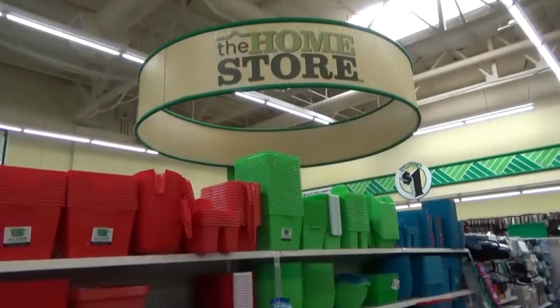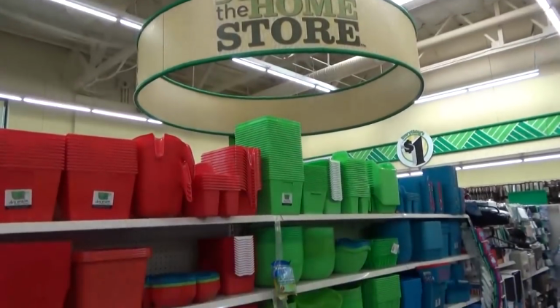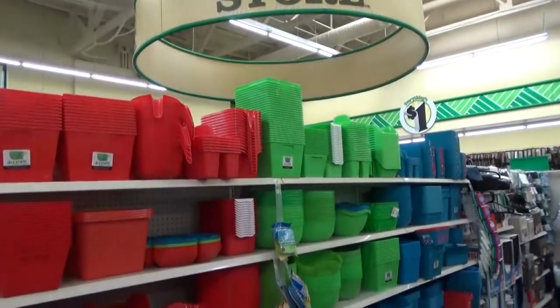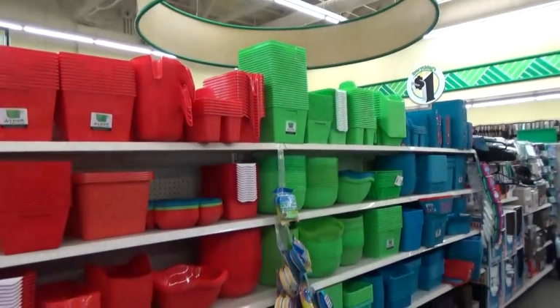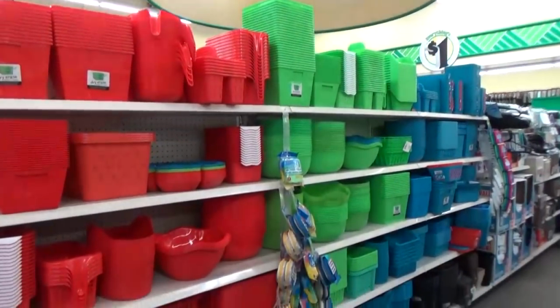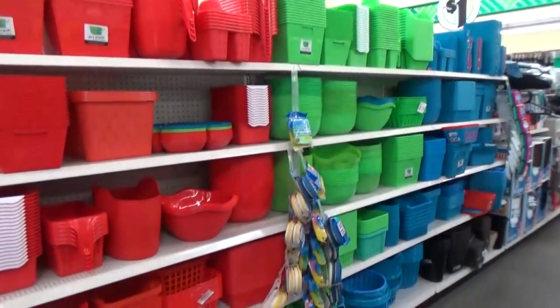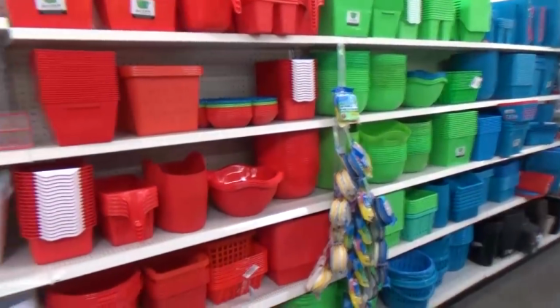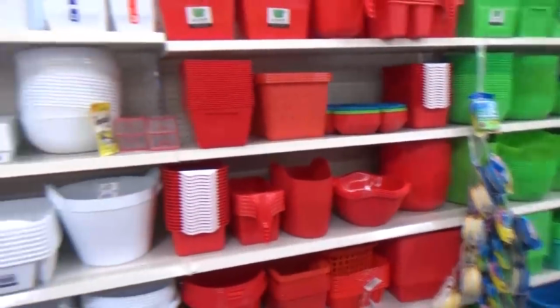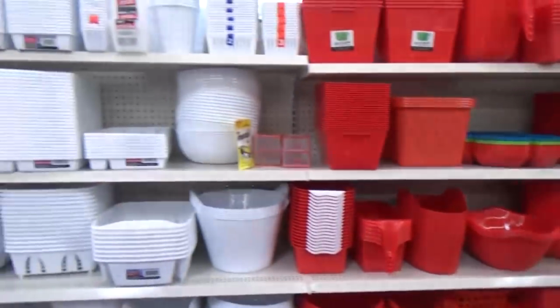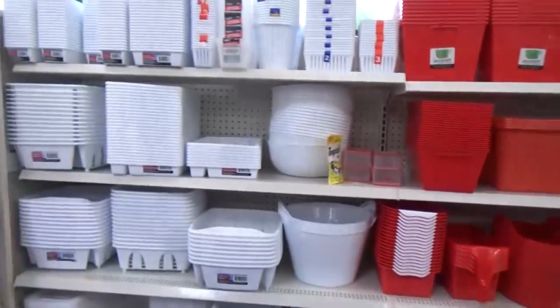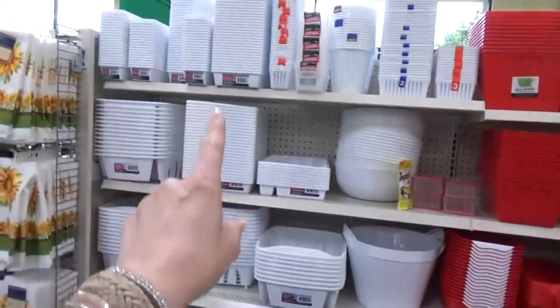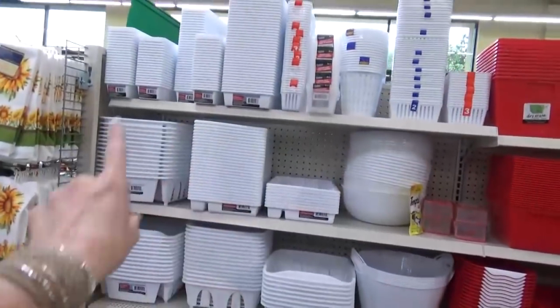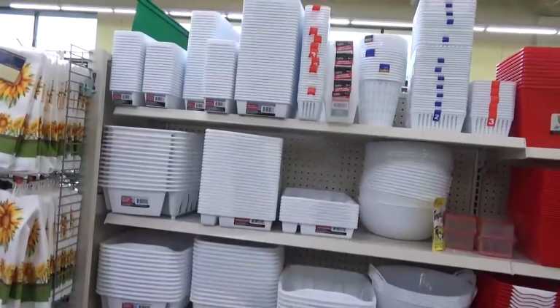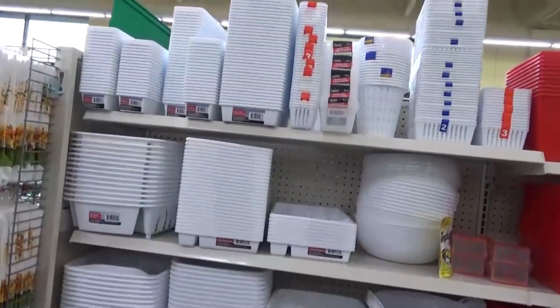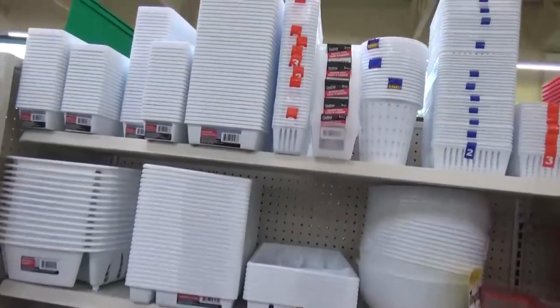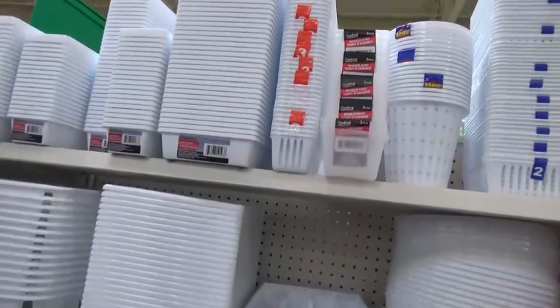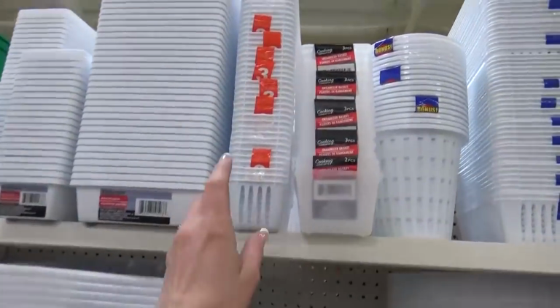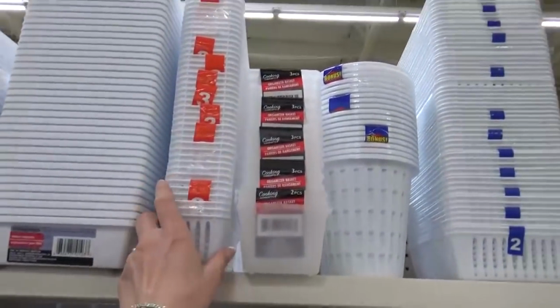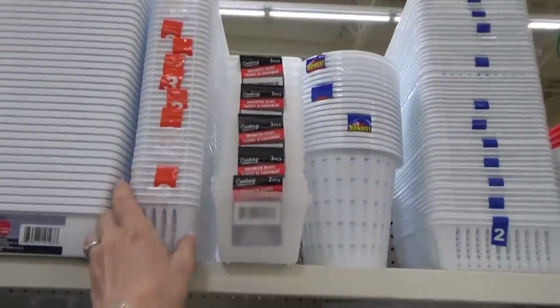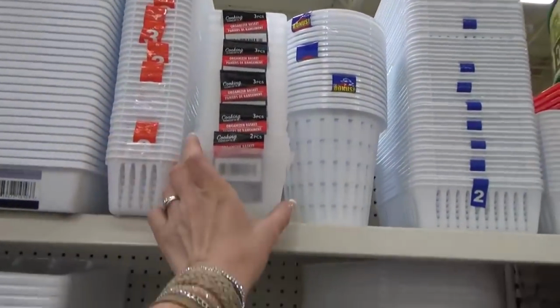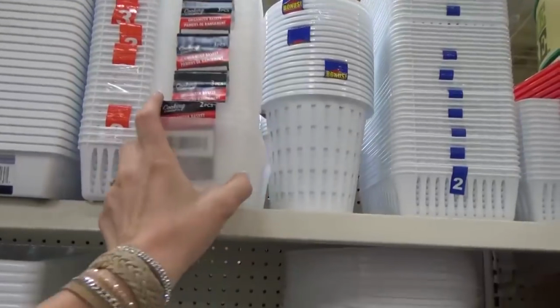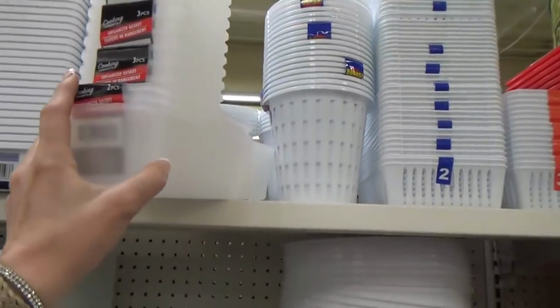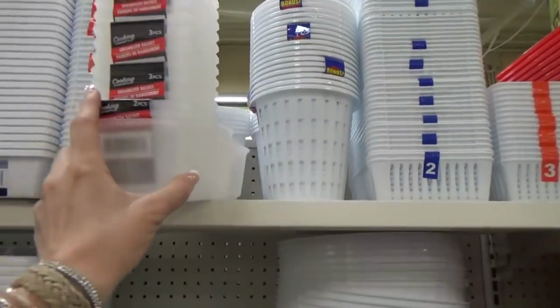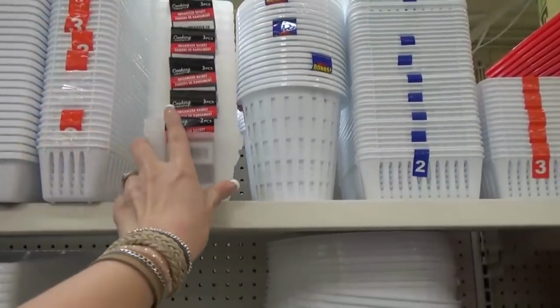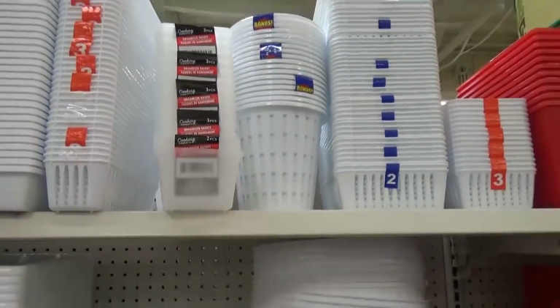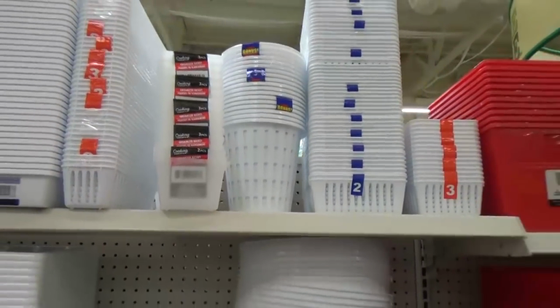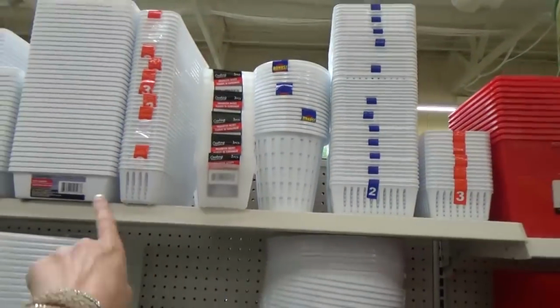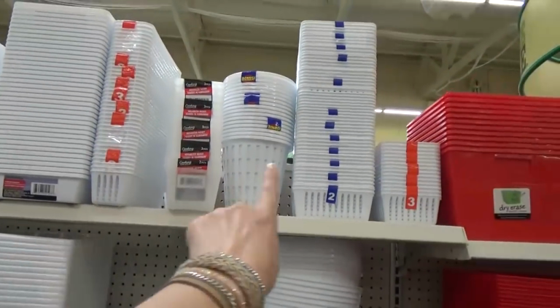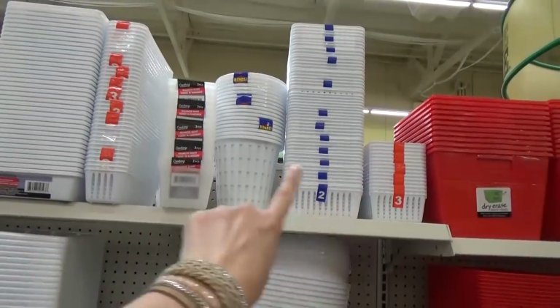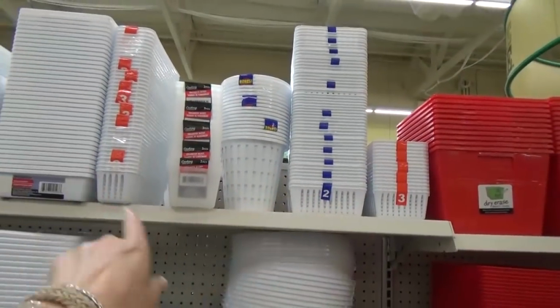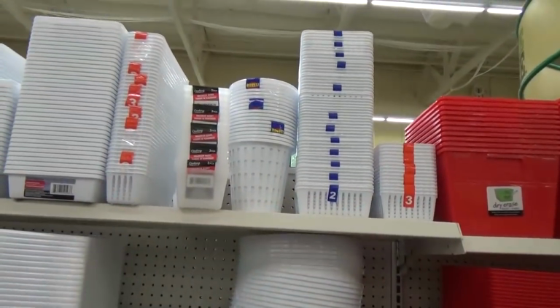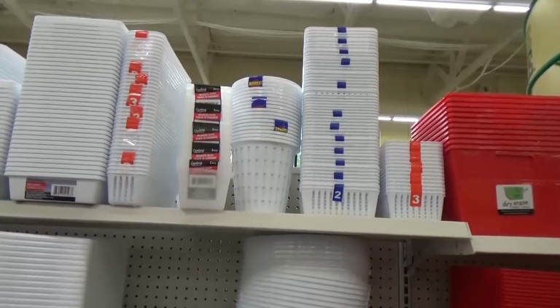Check out this freshly stocked organizing area. I'm drawn to the white ones — these are my favorite. I especially love these for organizing inside drawers and cabinets; these are awesome. And they have all the sizes in stock, which hardly ever happens.